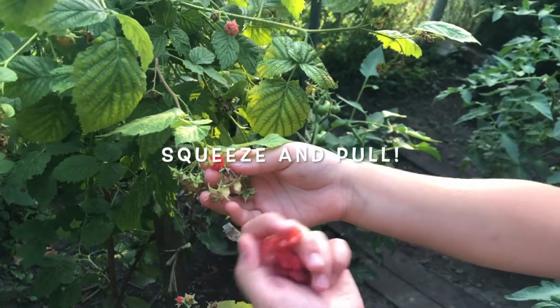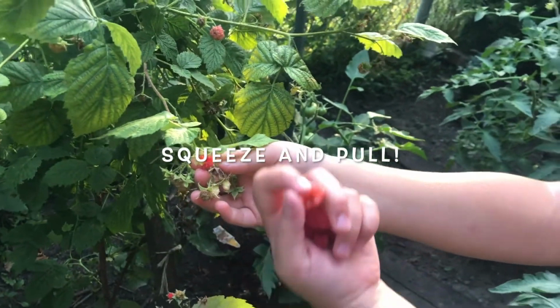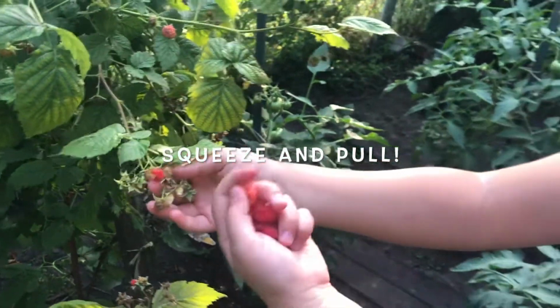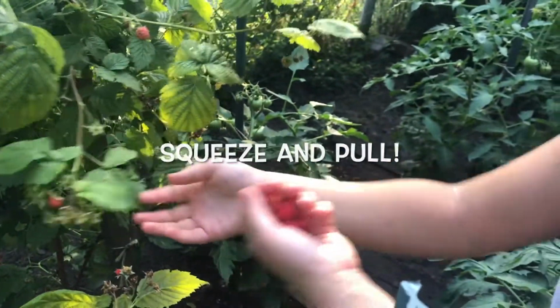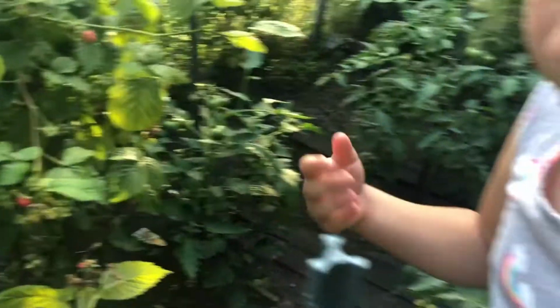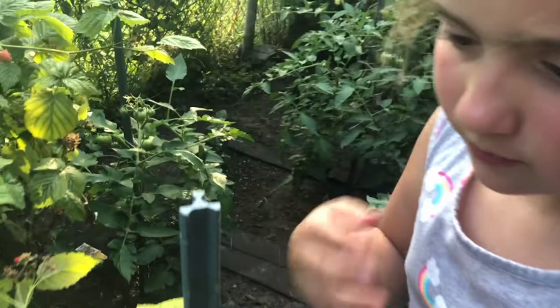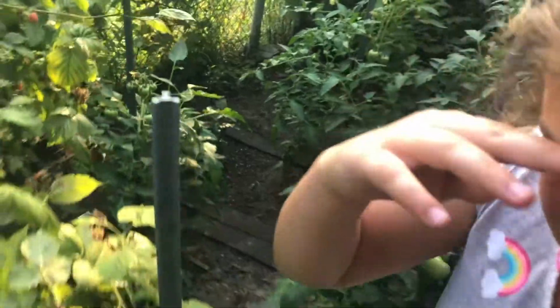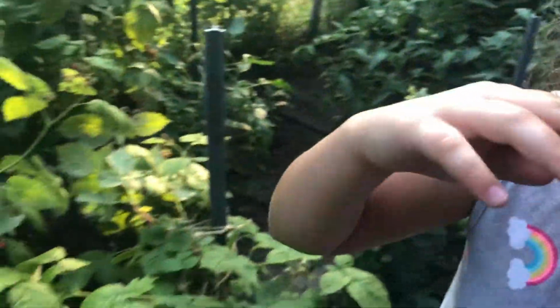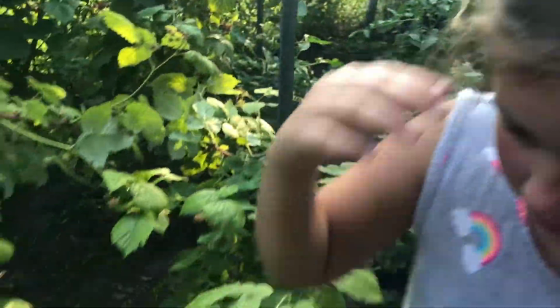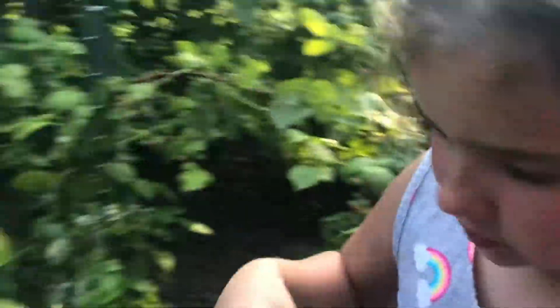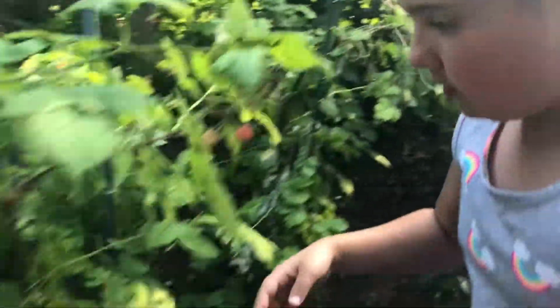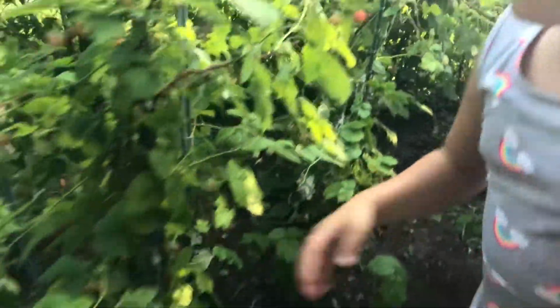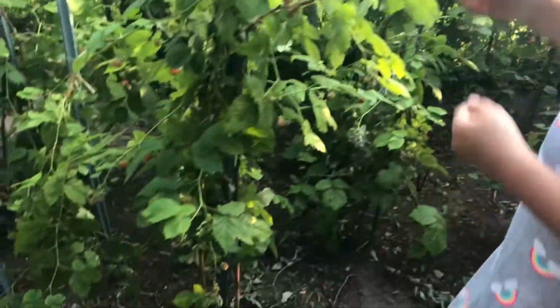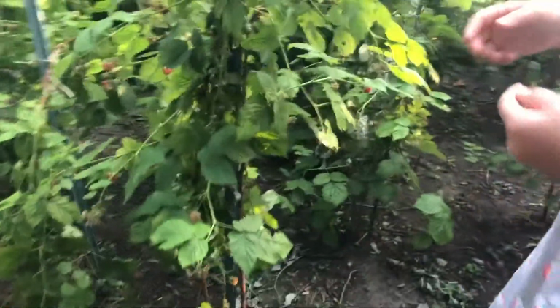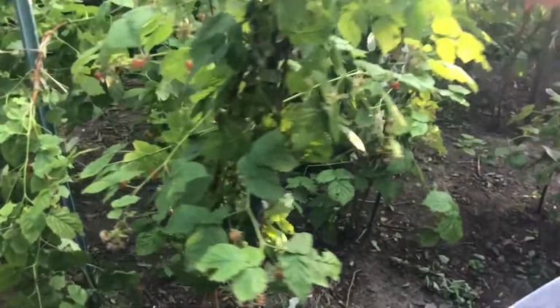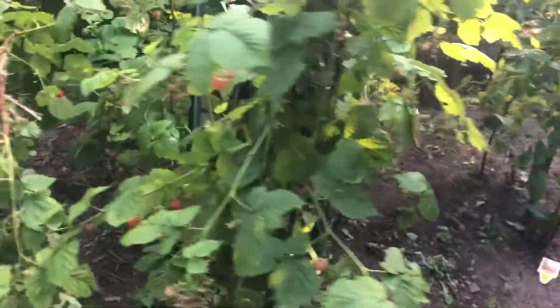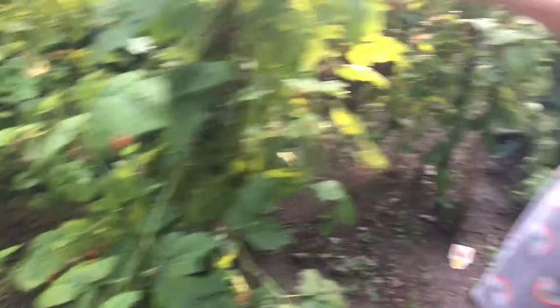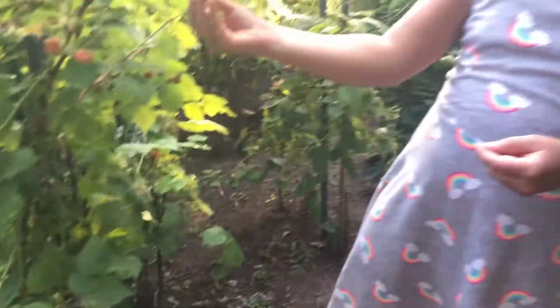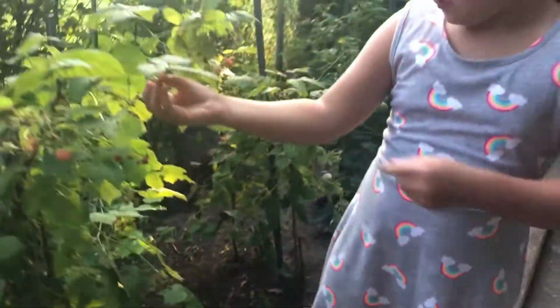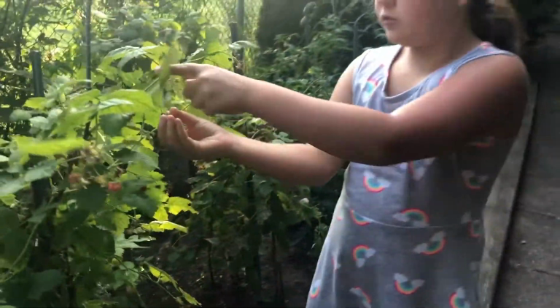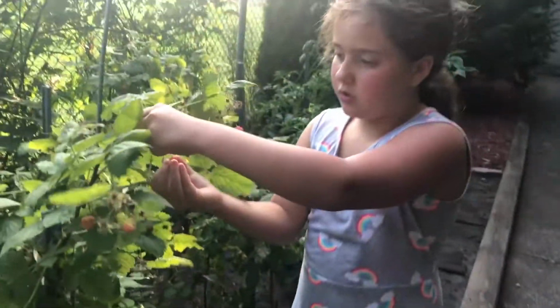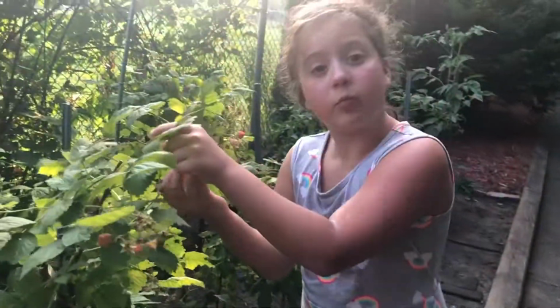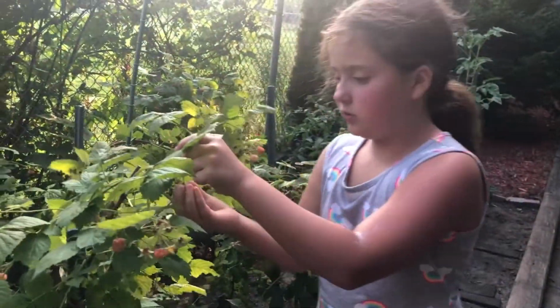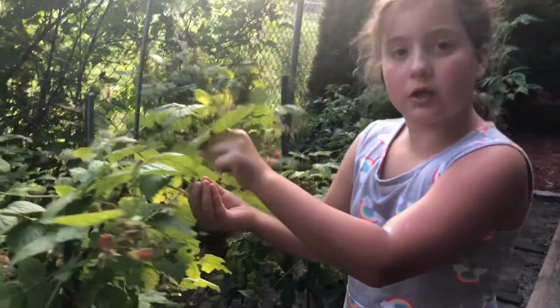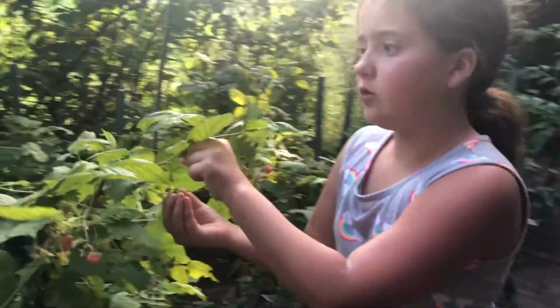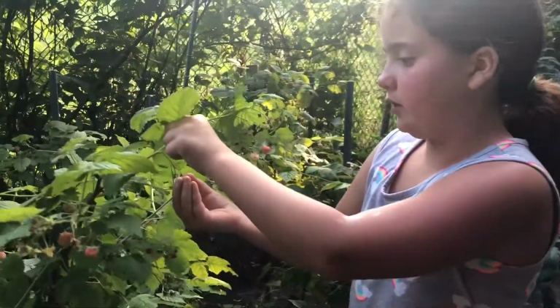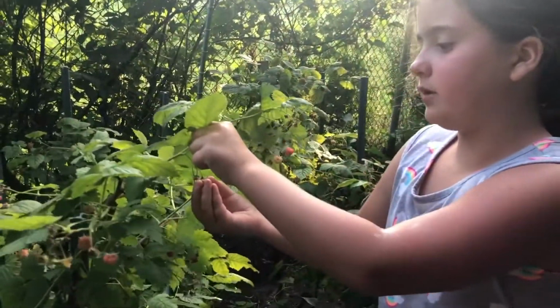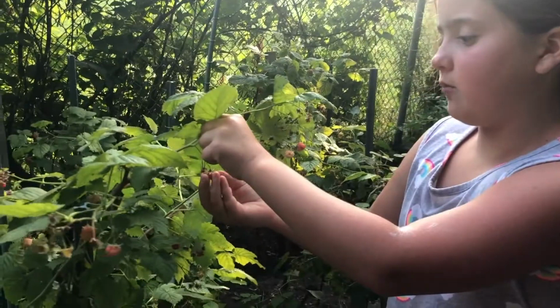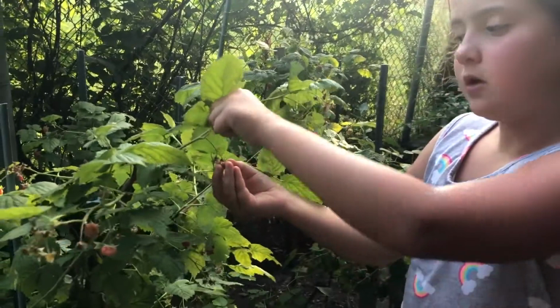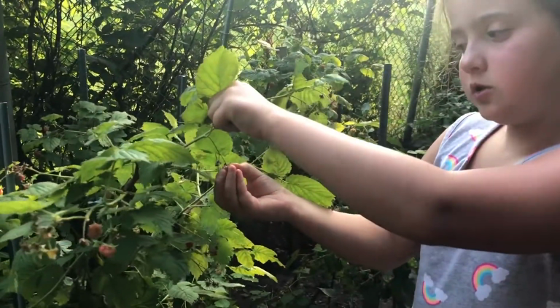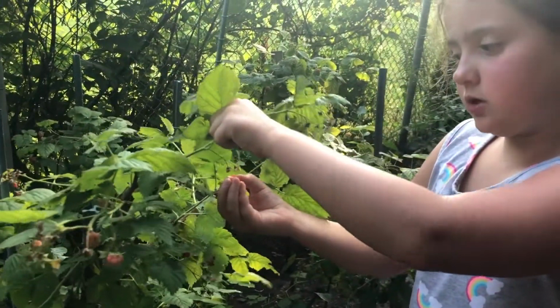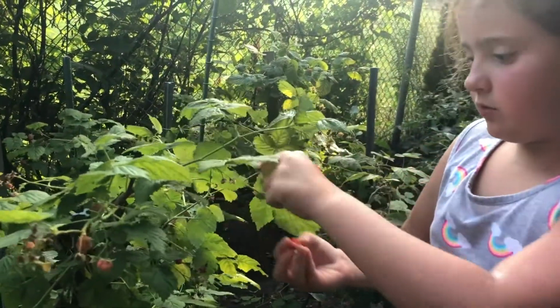There's a little left, that's okay. I'm going to show you a little bit more if you don't get it. Remember, whenever you see a red one, you only eat red not green. Green means they're not ripe. You squeeze and pull.